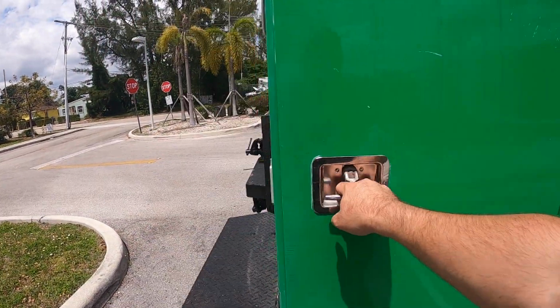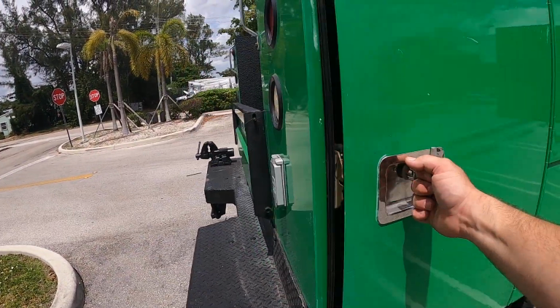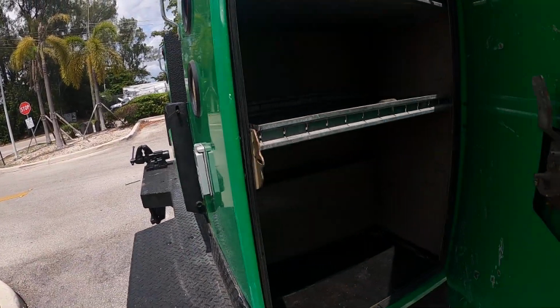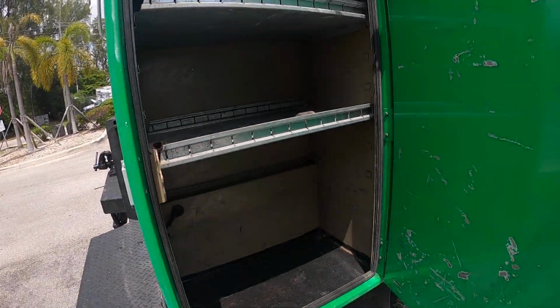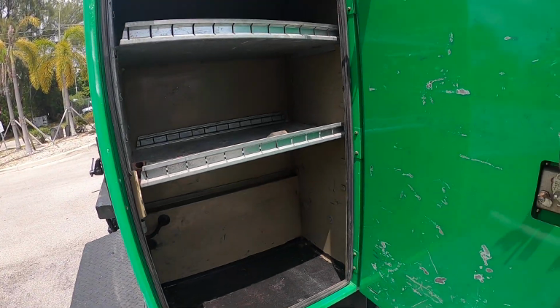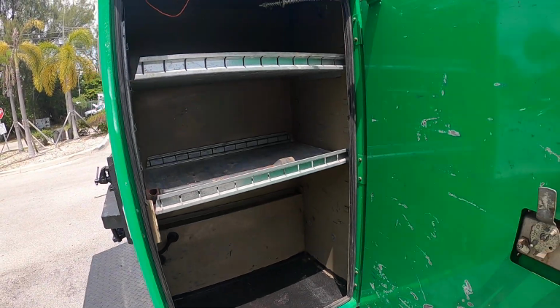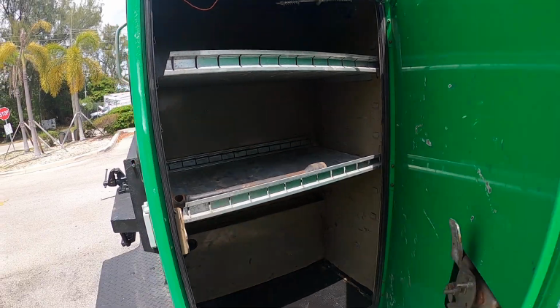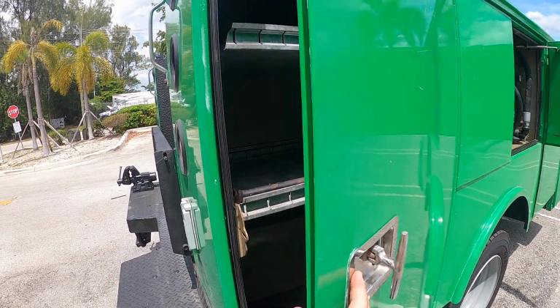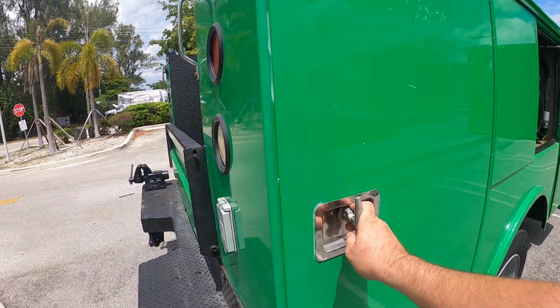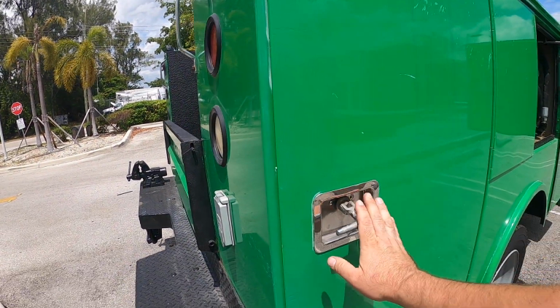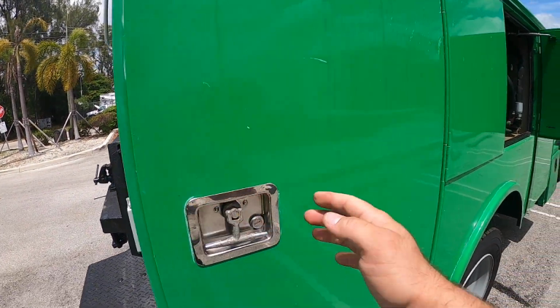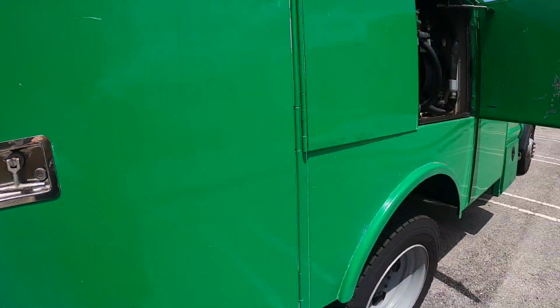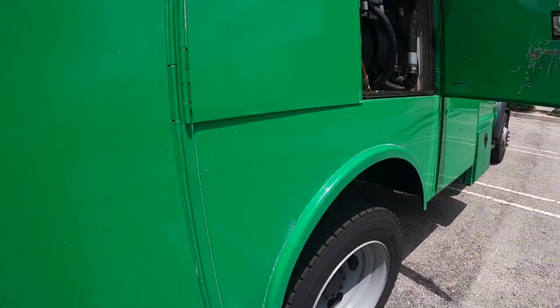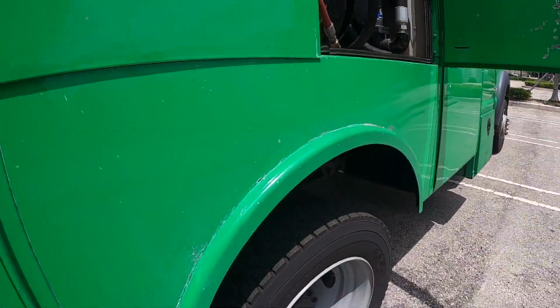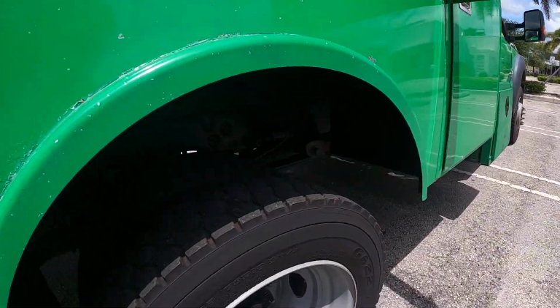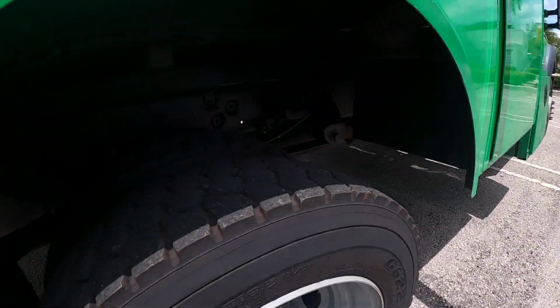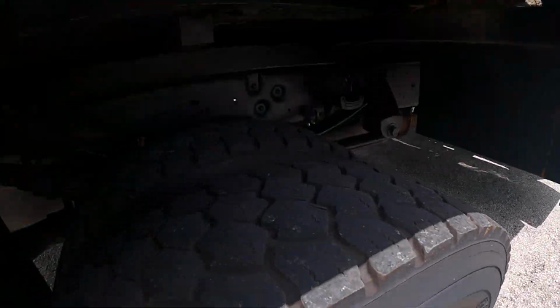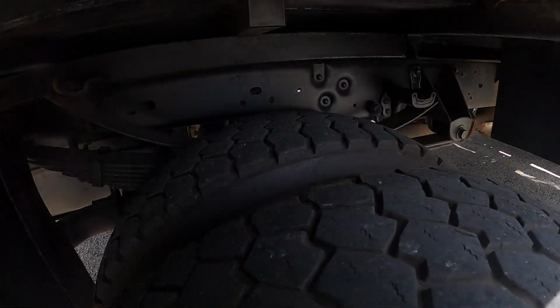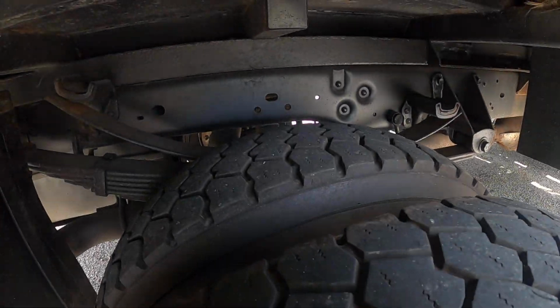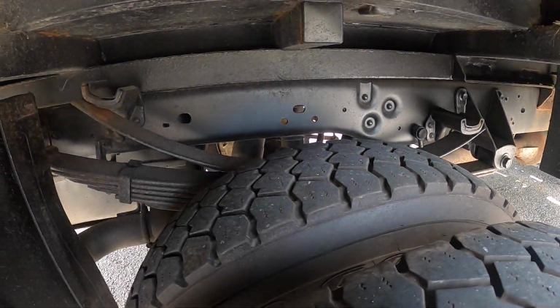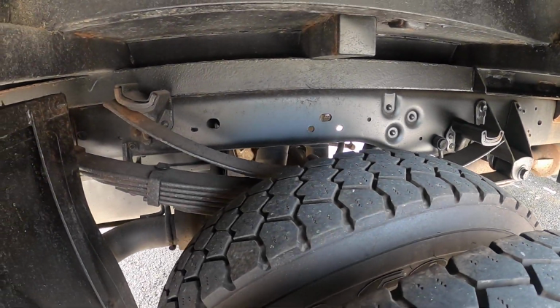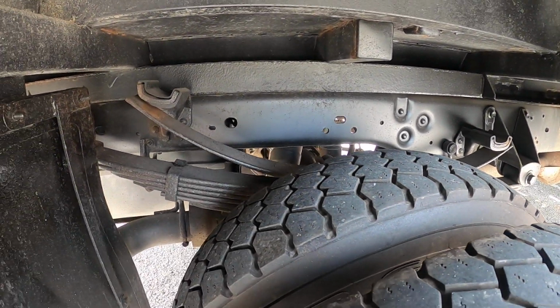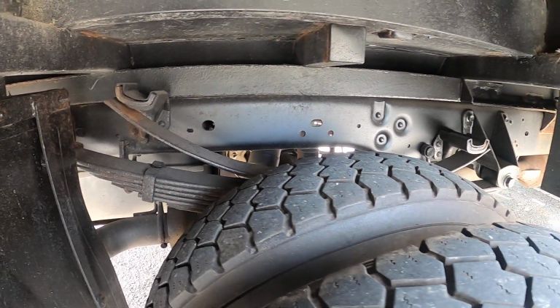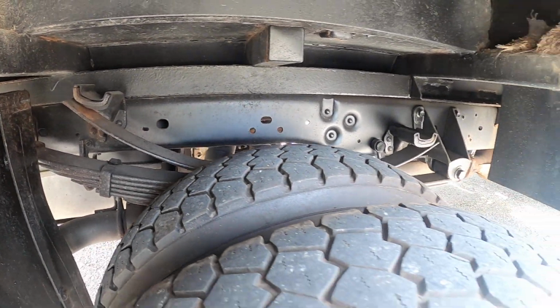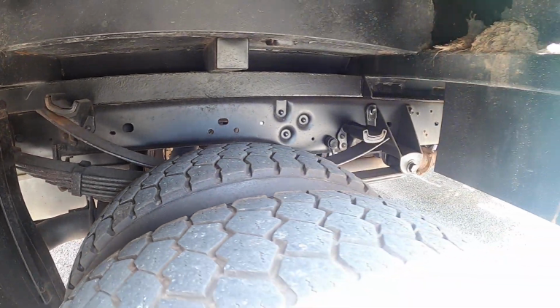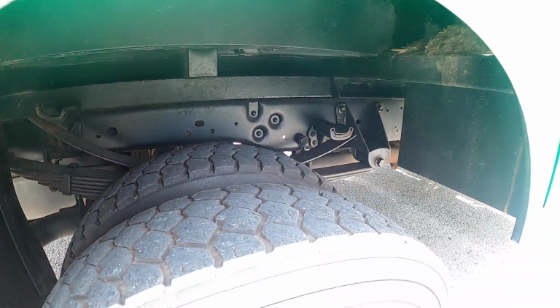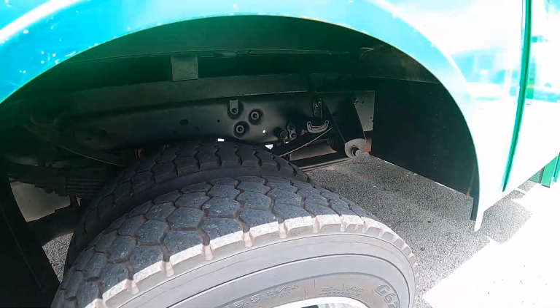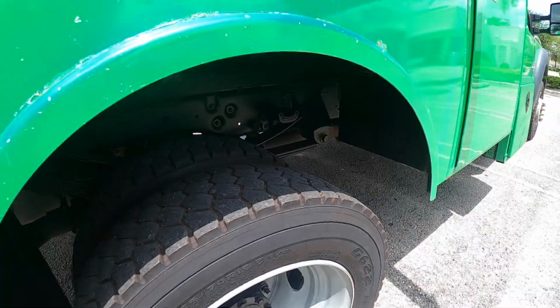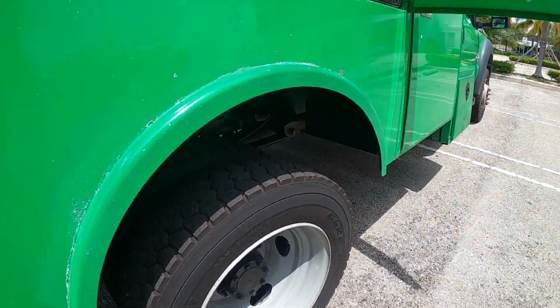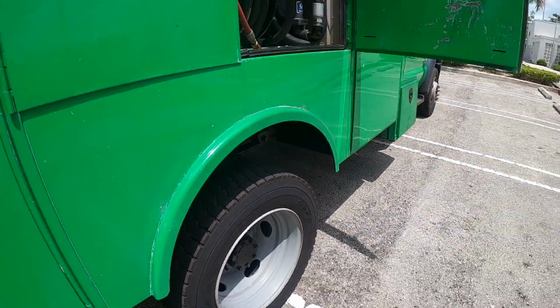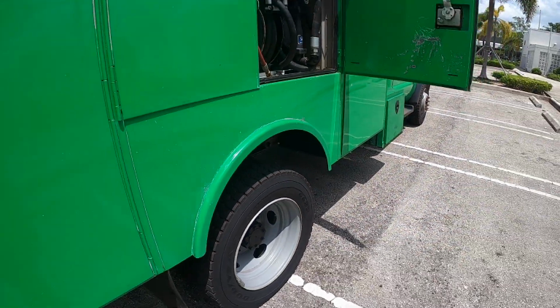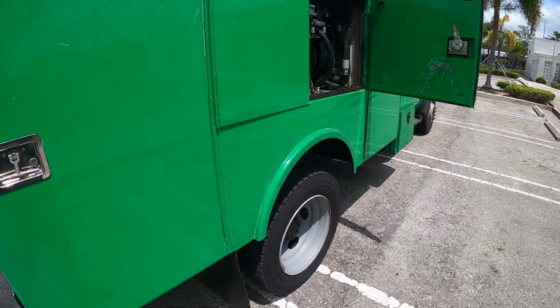This truck is in excellent, excellent condition inside and out. Anywhere you look, it's in like-new condition. I'm going to show you the frame here — there's actually no rust on this truck. It's got good tires all around.